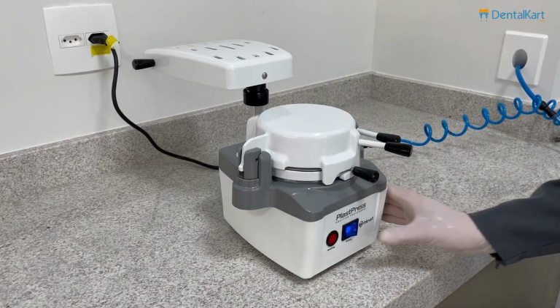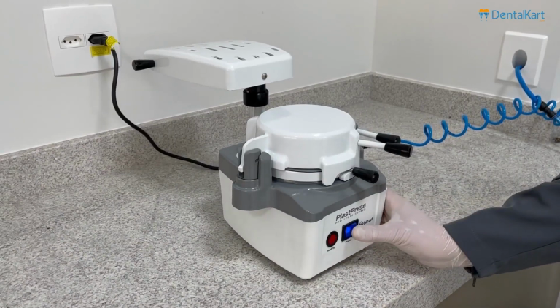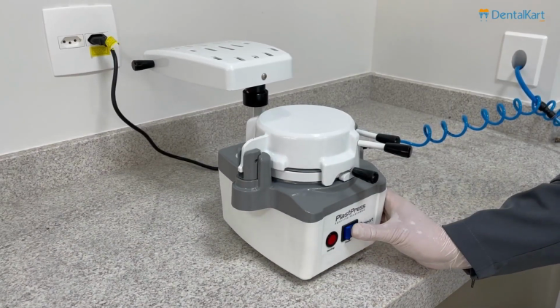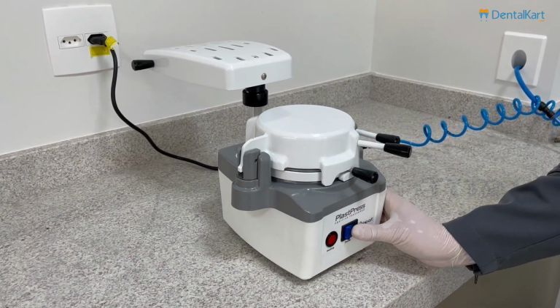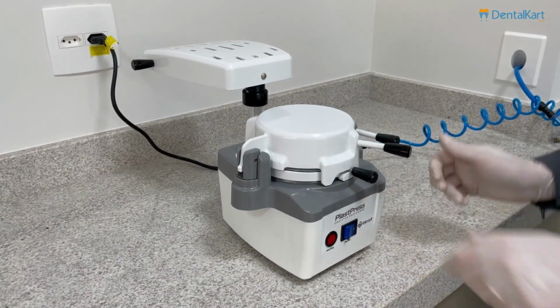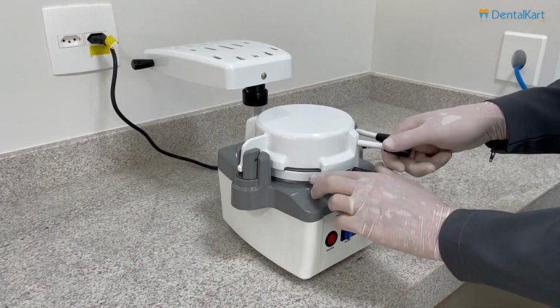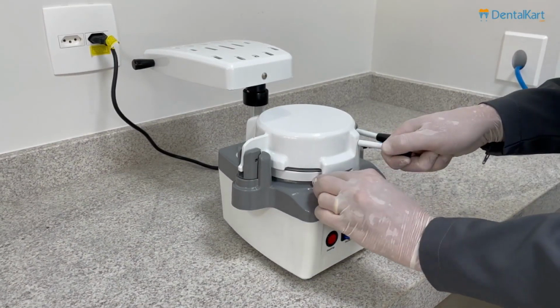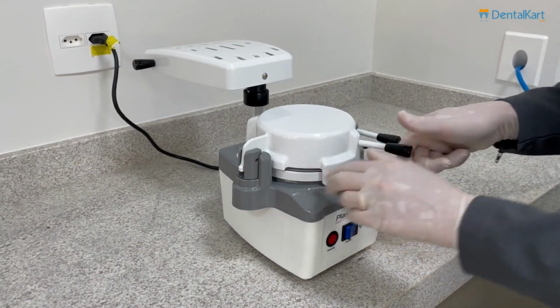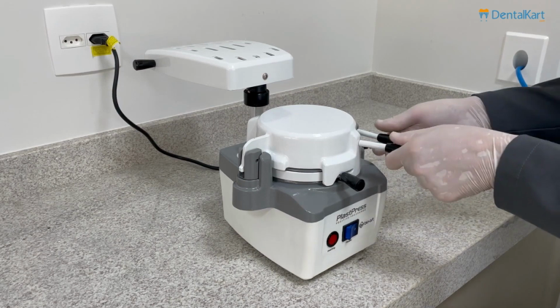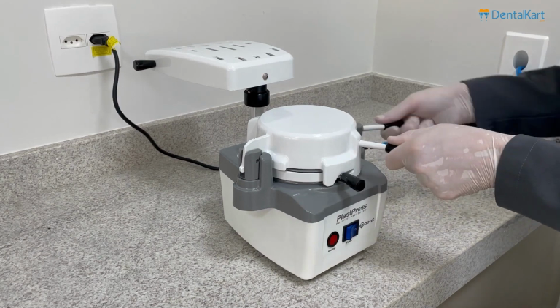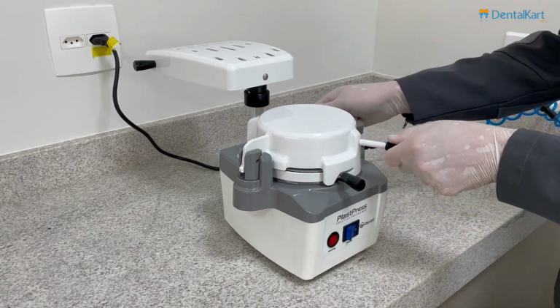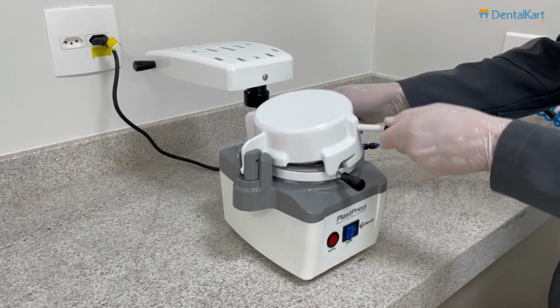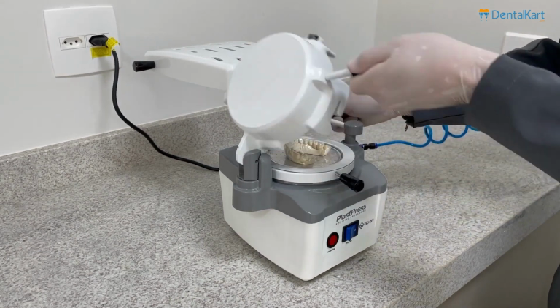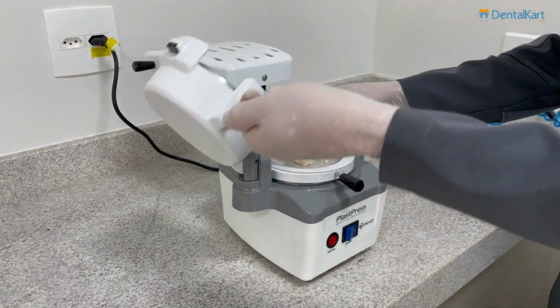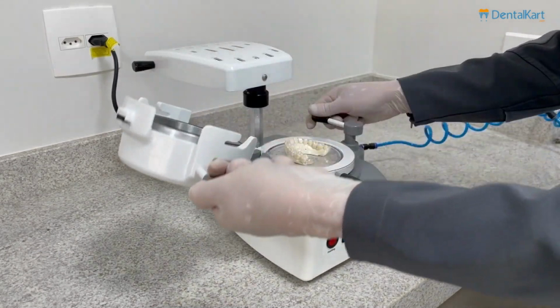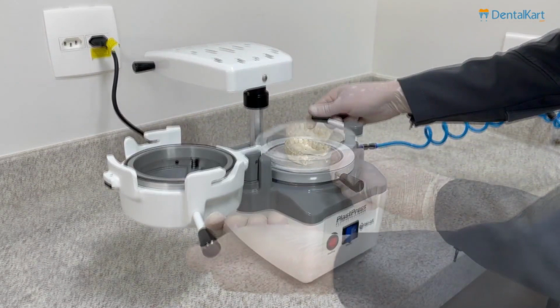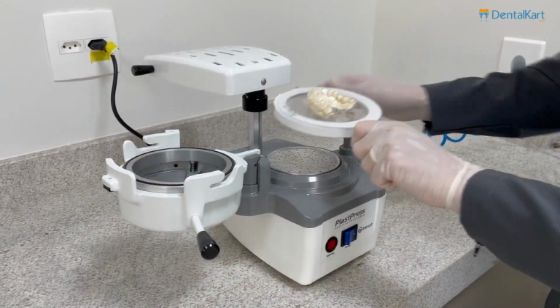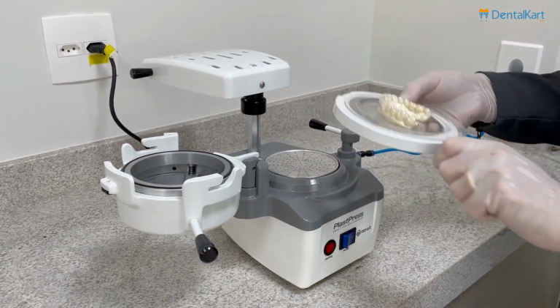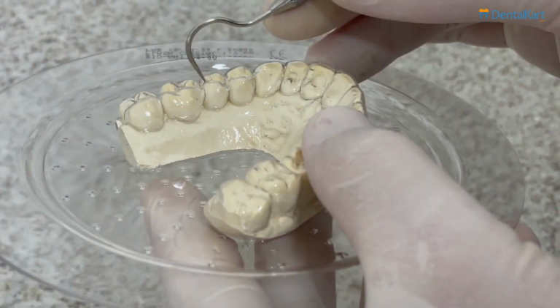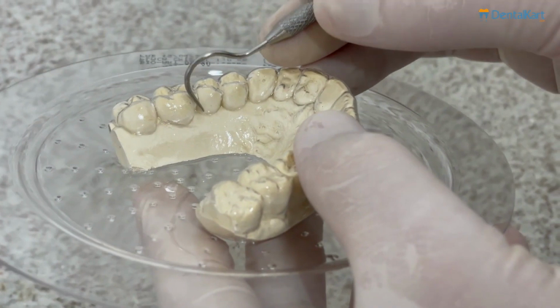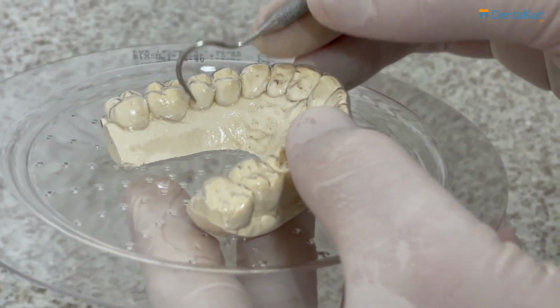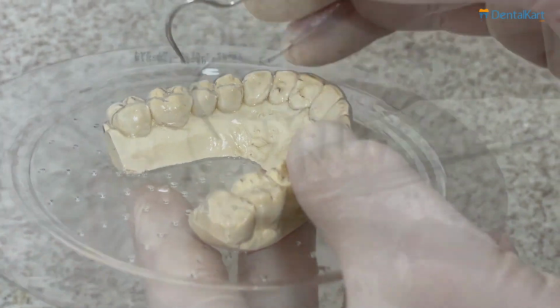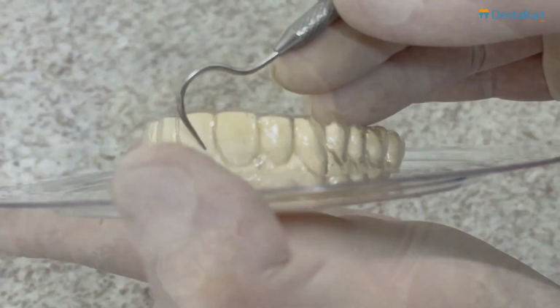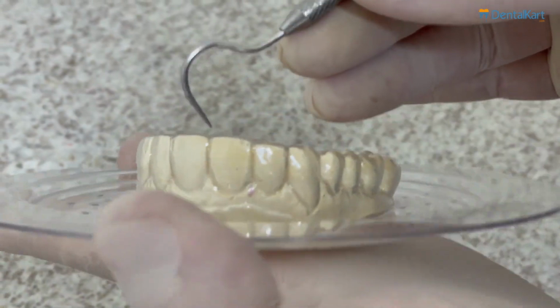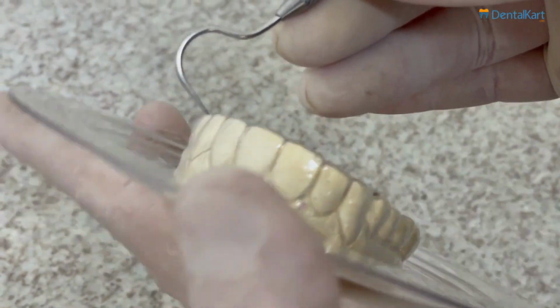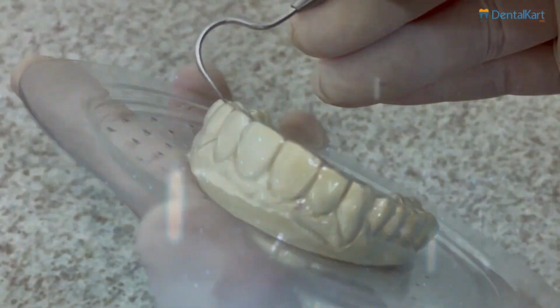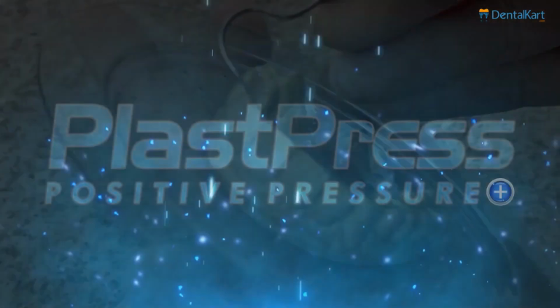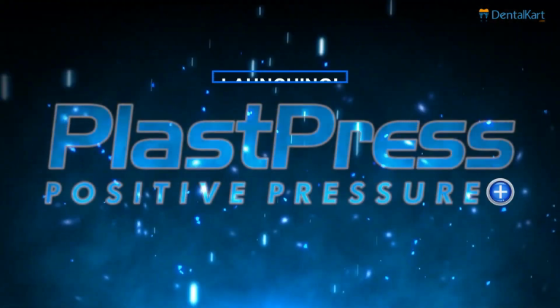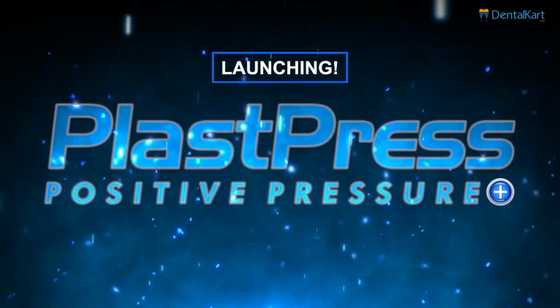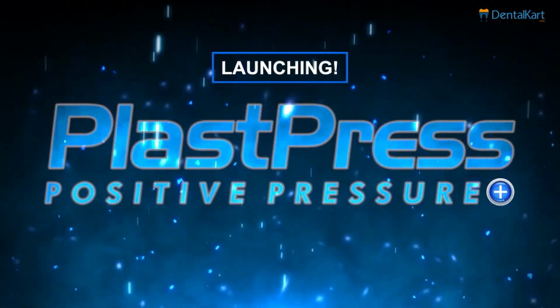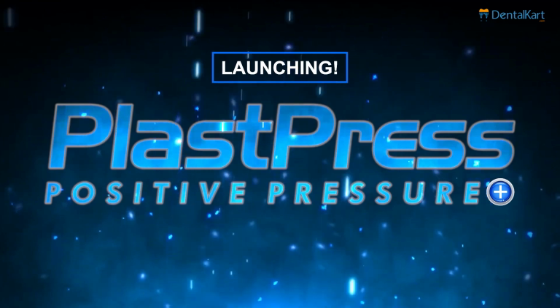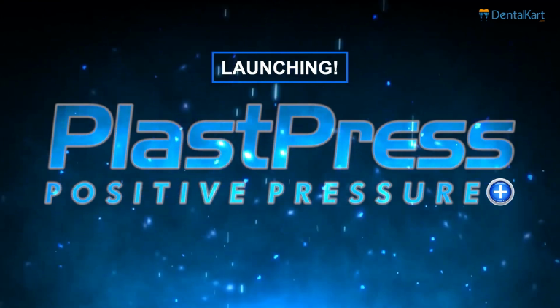With it, you have better control of the conformations and greater fidelity in the copy. Now it is feasible to have a pressure machine. PlastPress, your press machine.